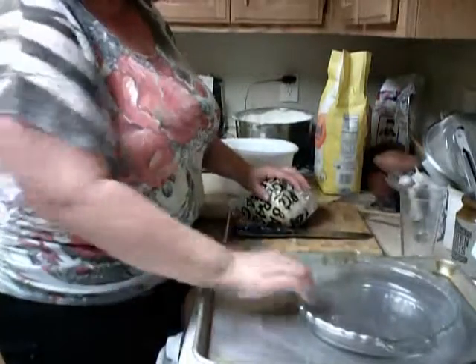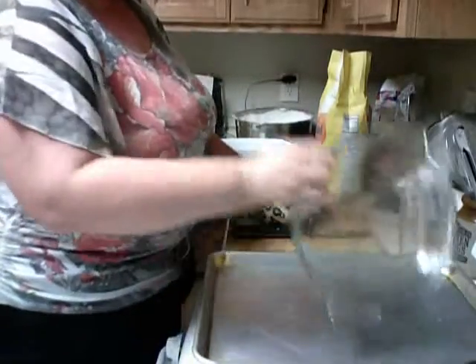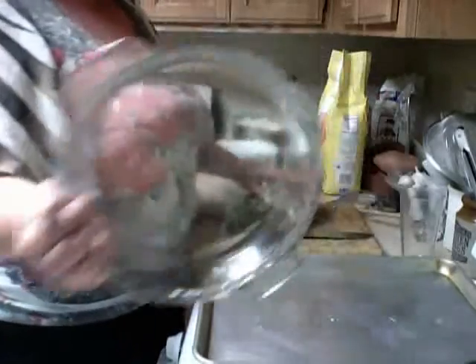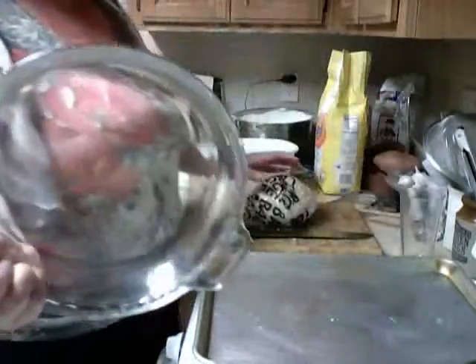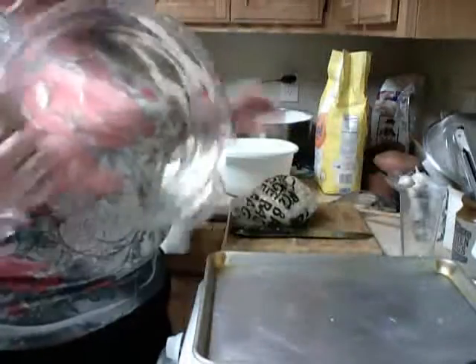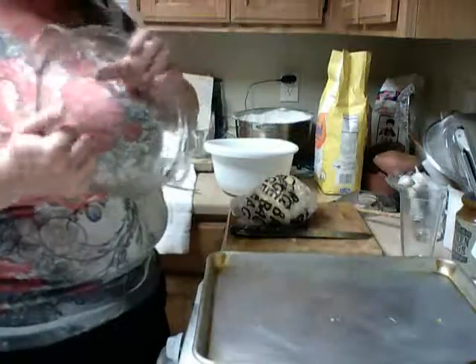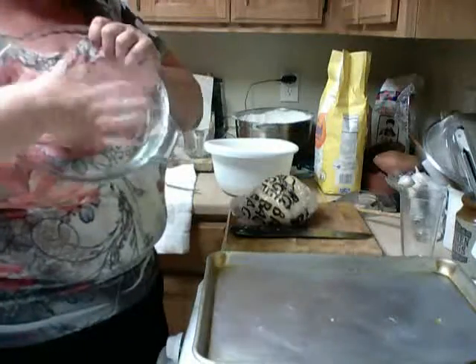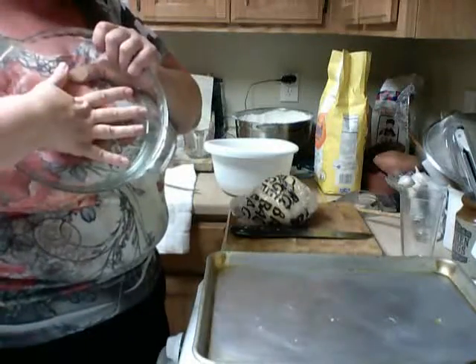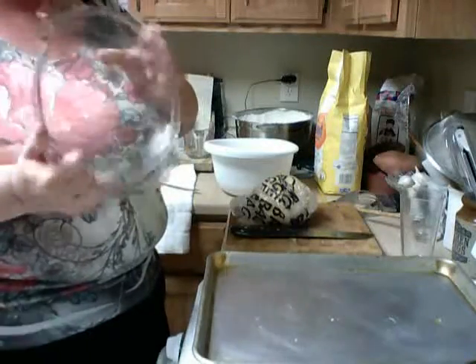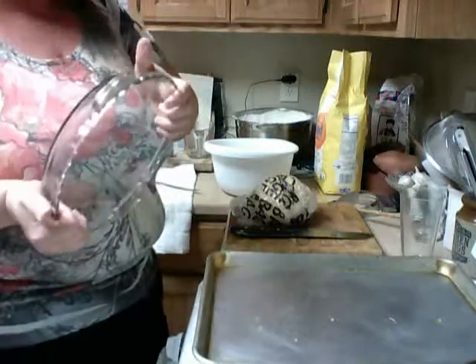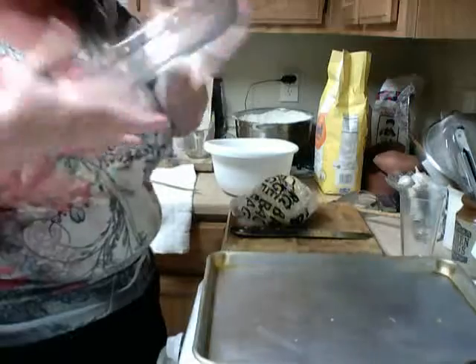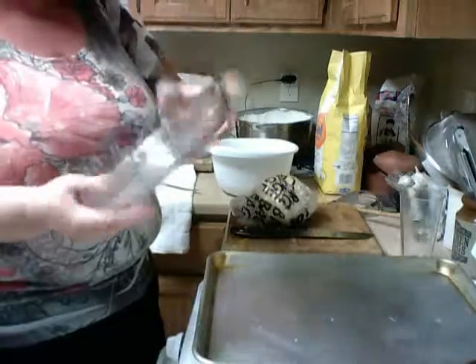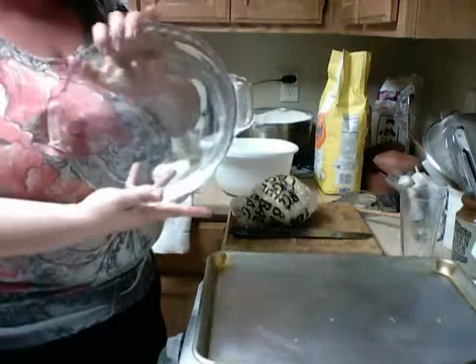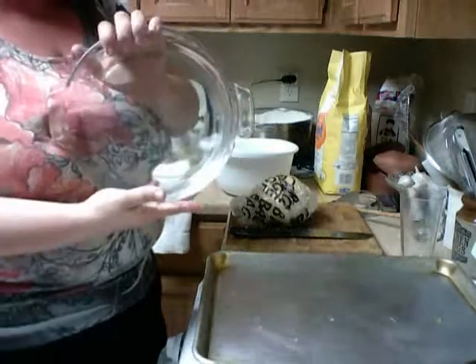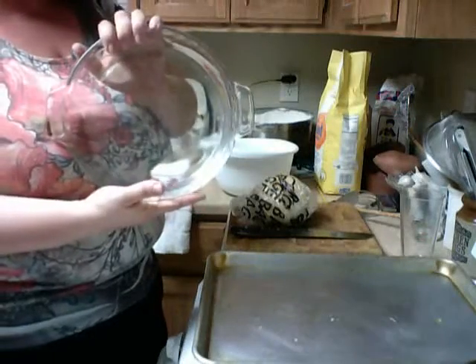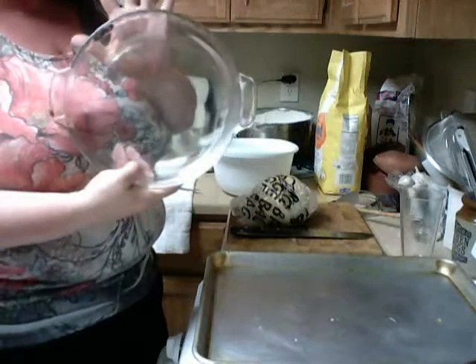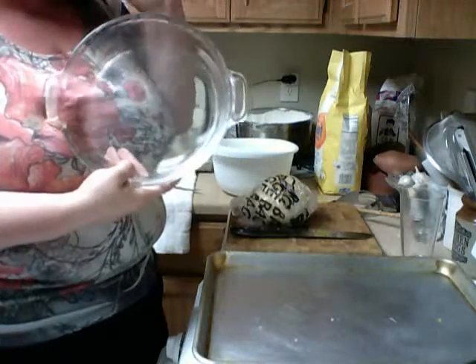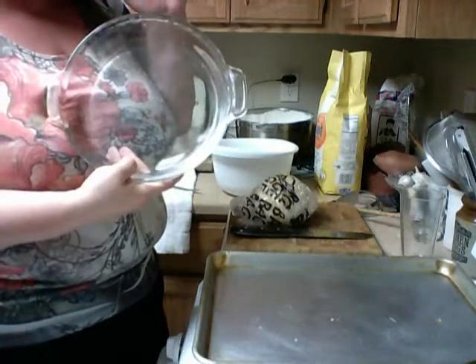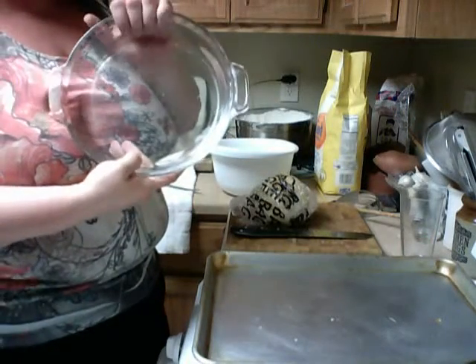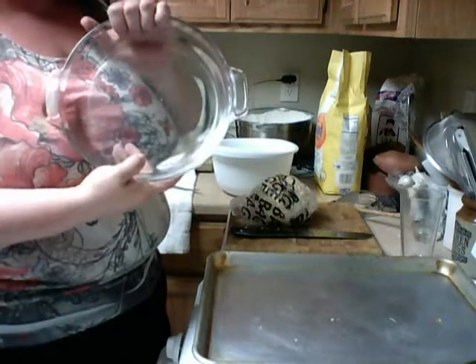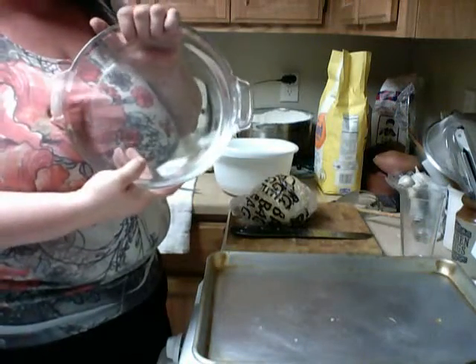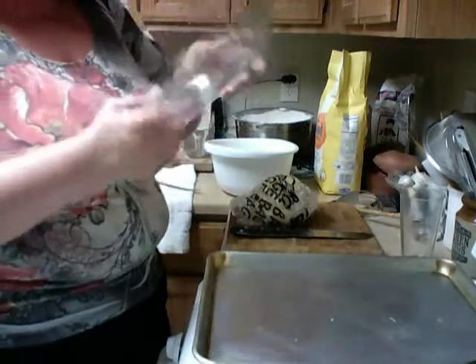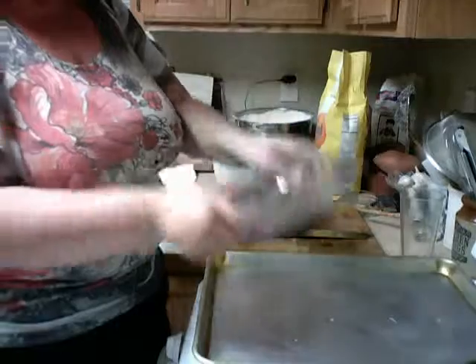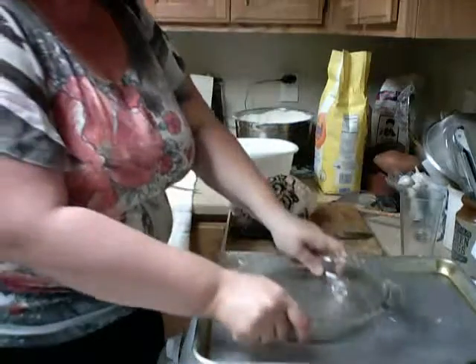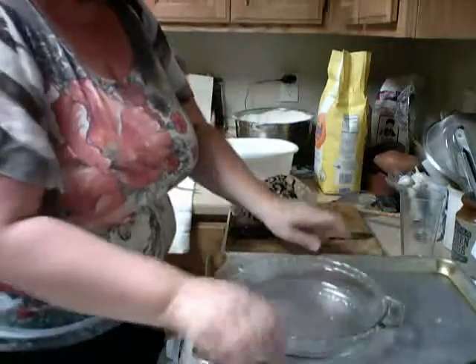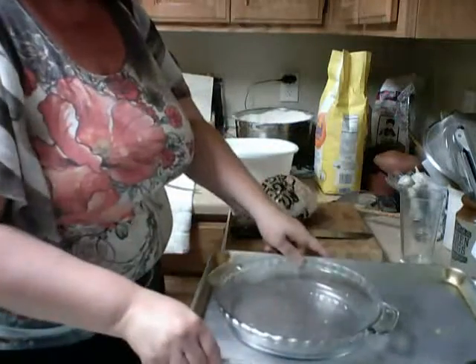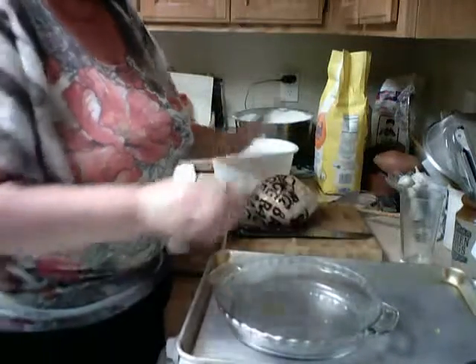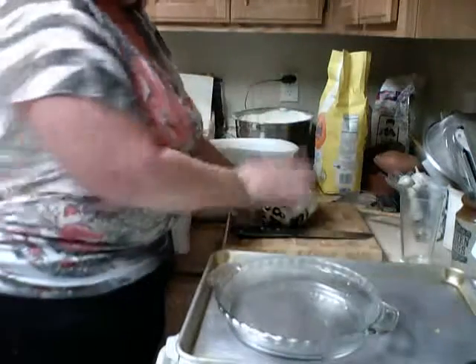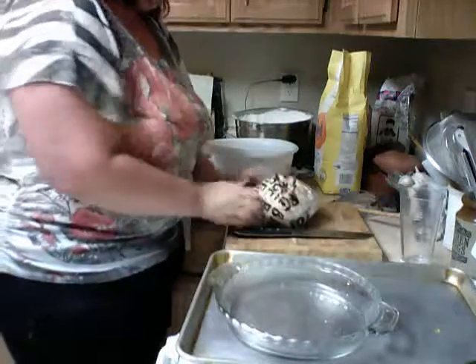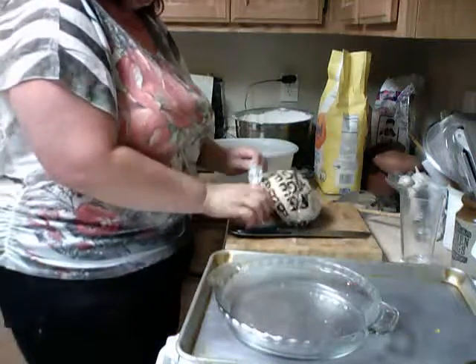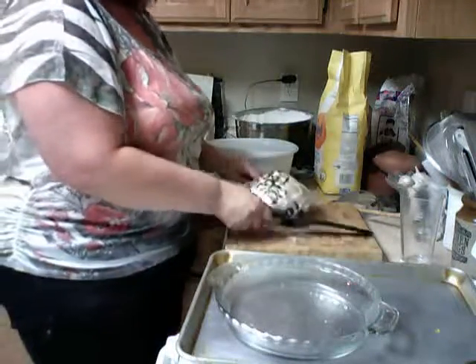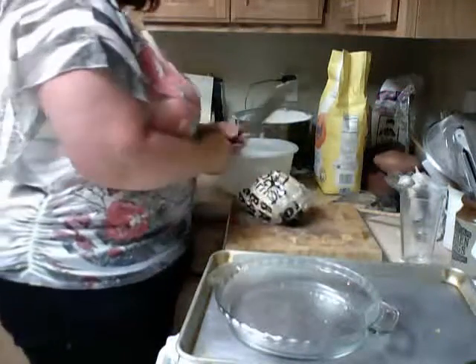Okay, let's not forget our pie pan. It can be either glass, it can be foil, it can be anything as long as it can hold the crust, that's fine. Okay, here we have the dough. Let's get it out.